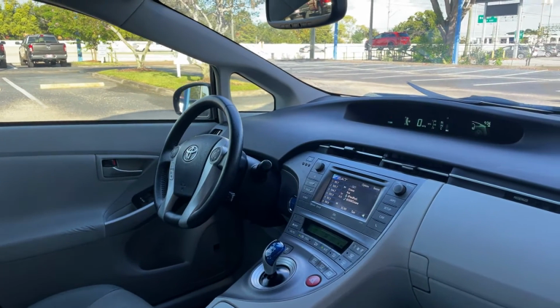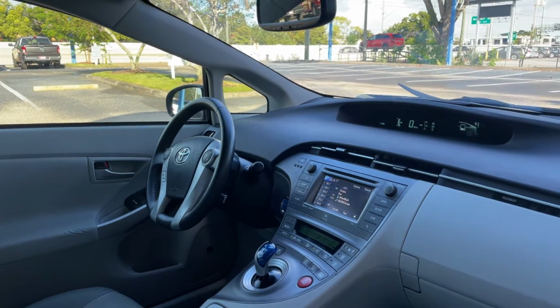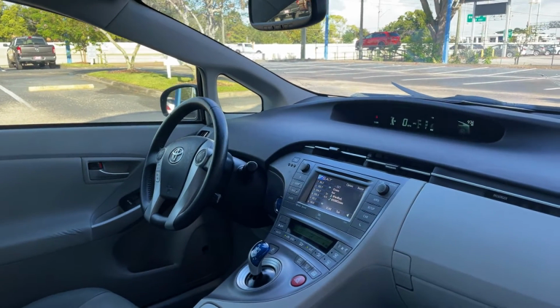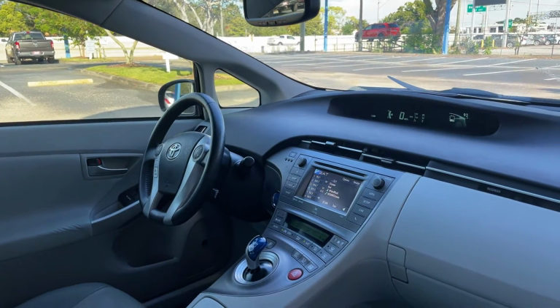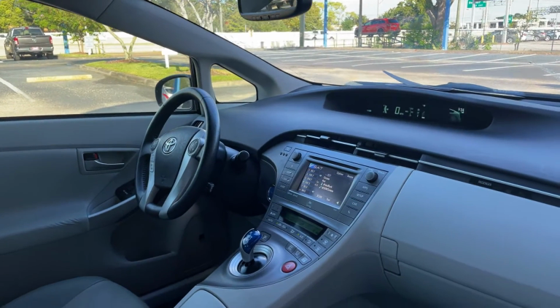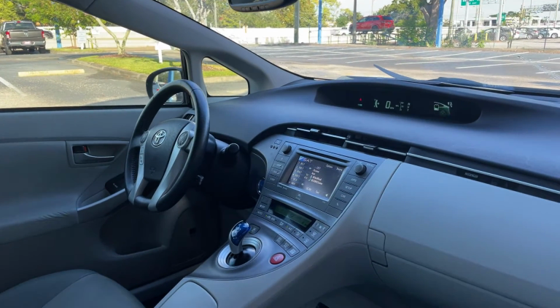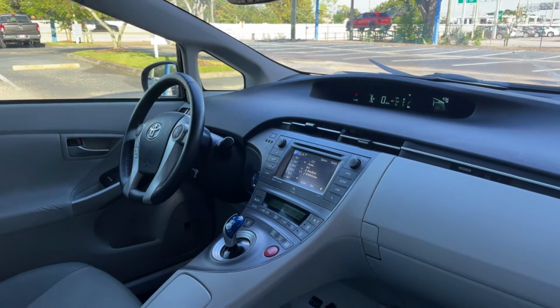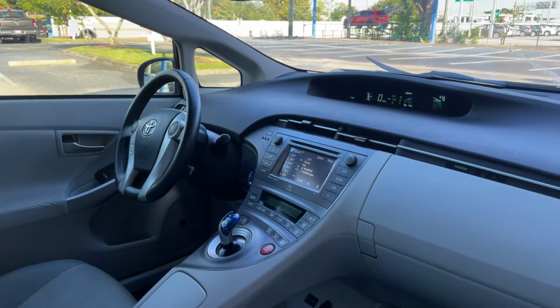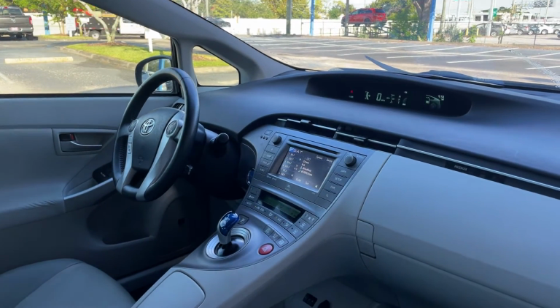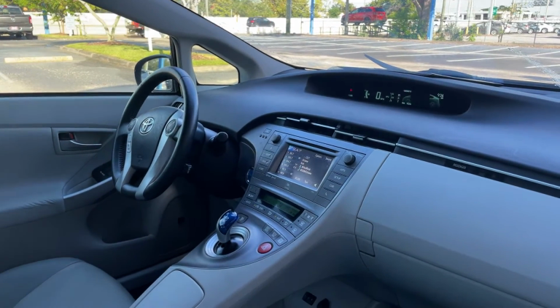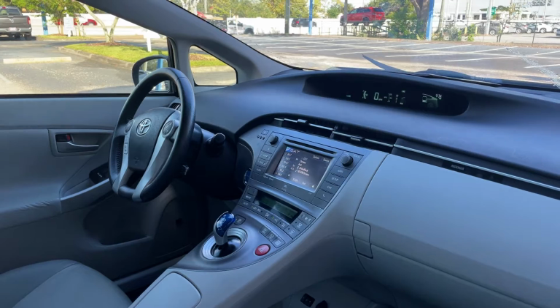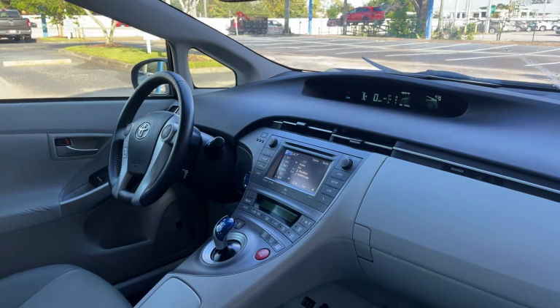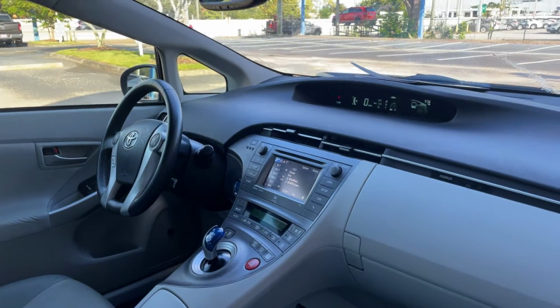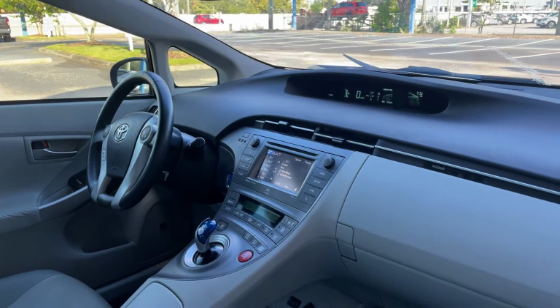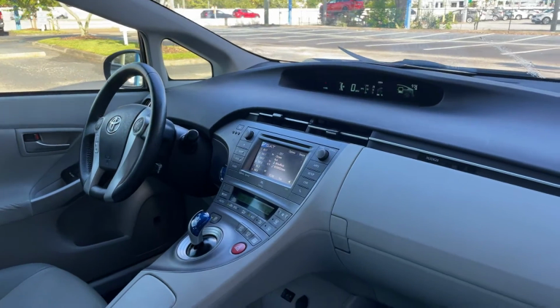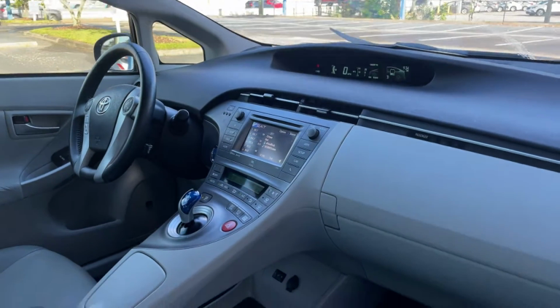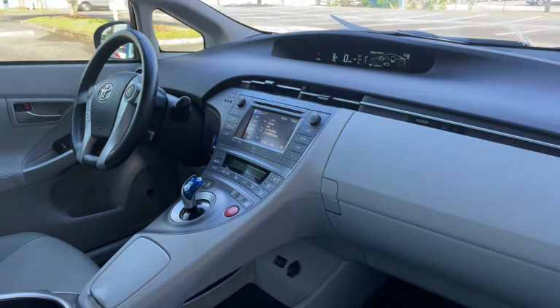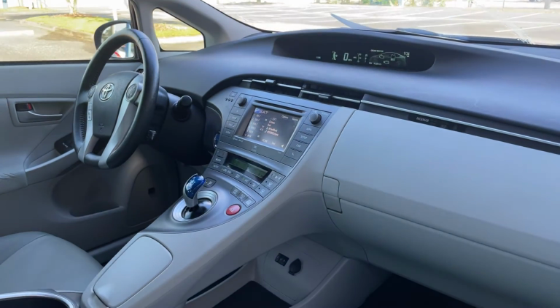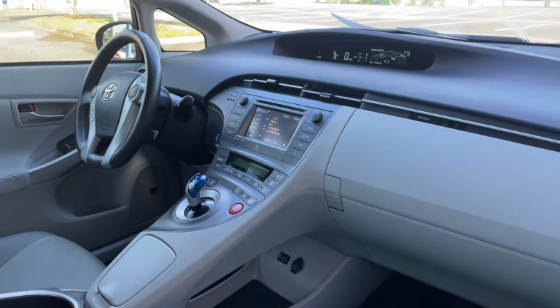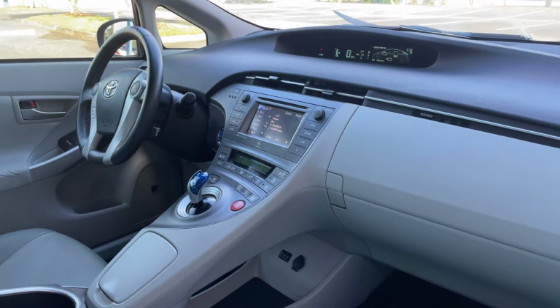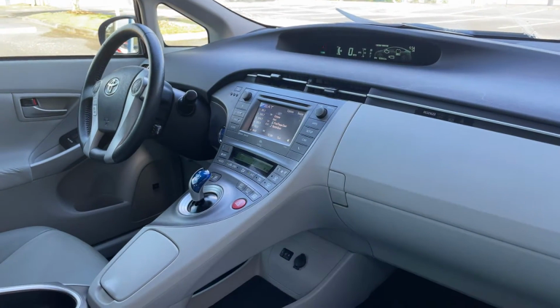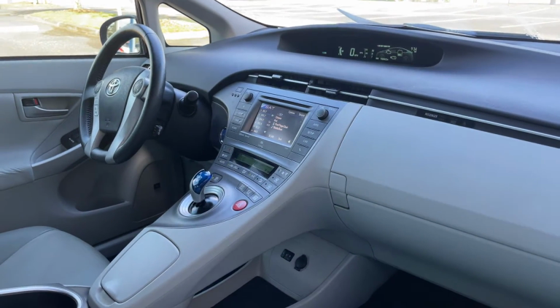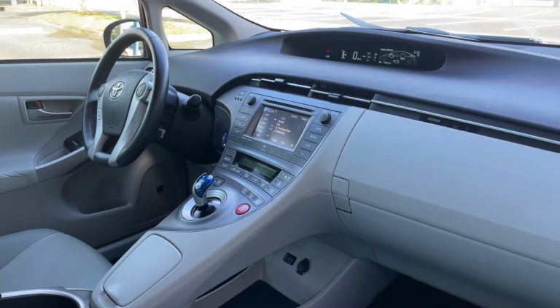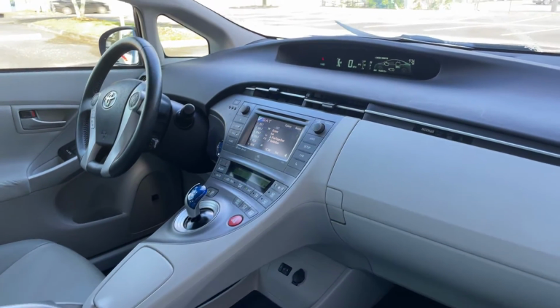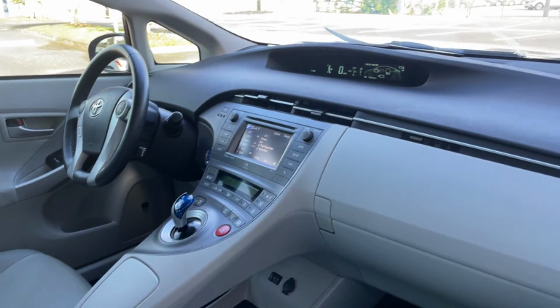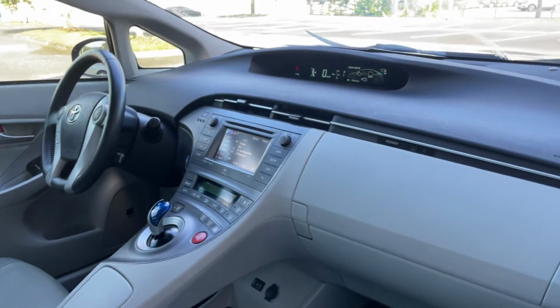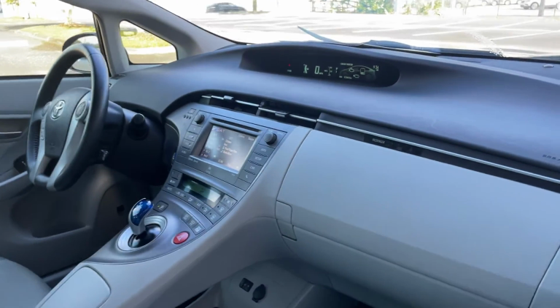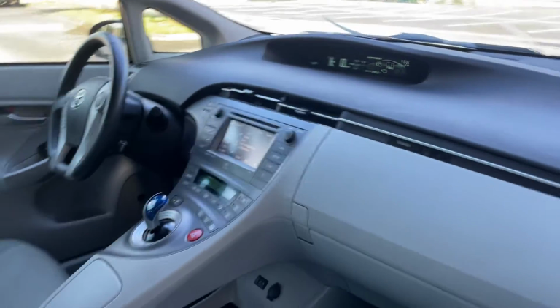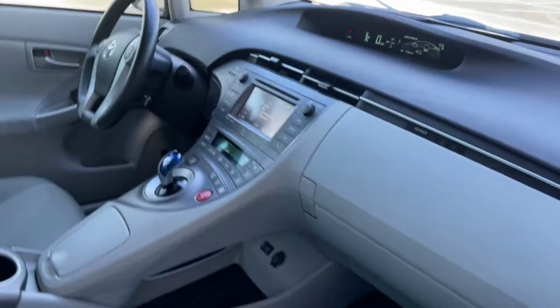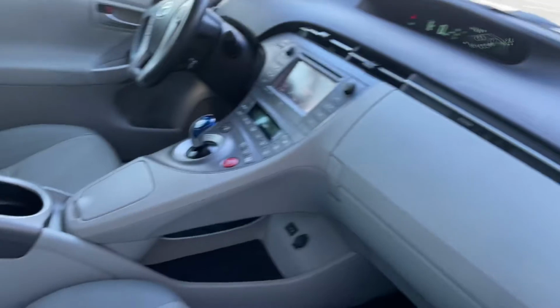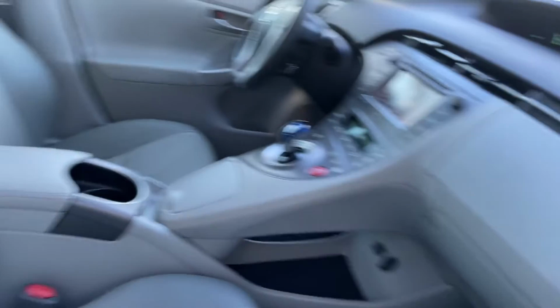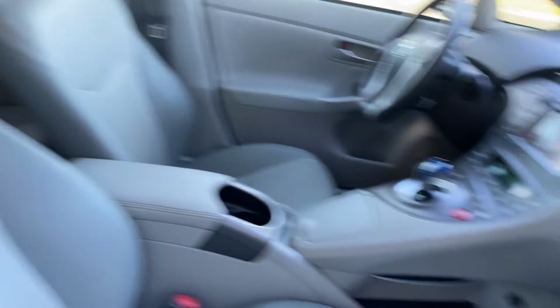Bluetooth for your cell phone, push button to start, CD player, satellite radio, and automatic transmission.